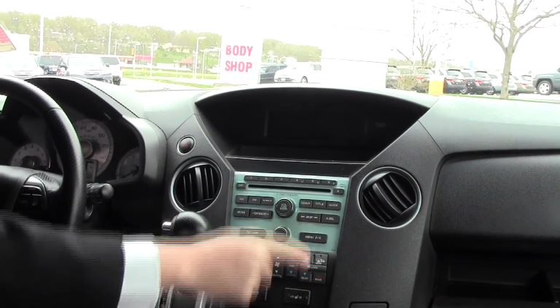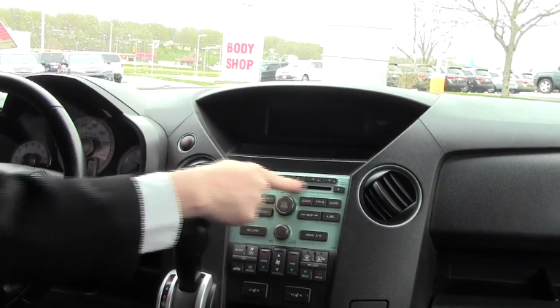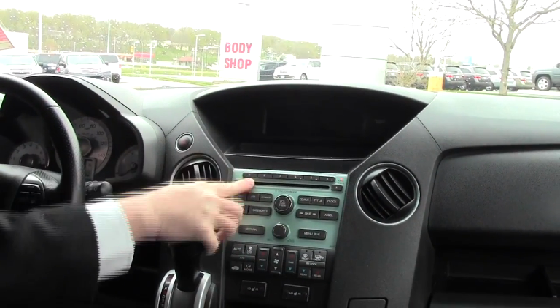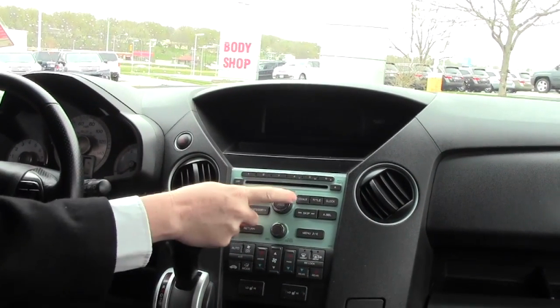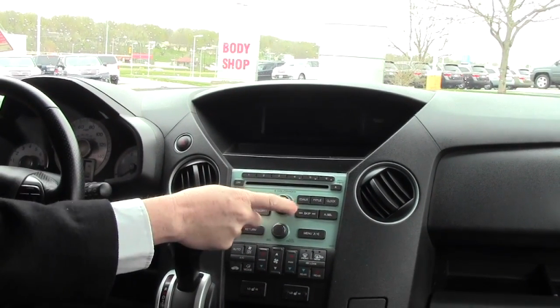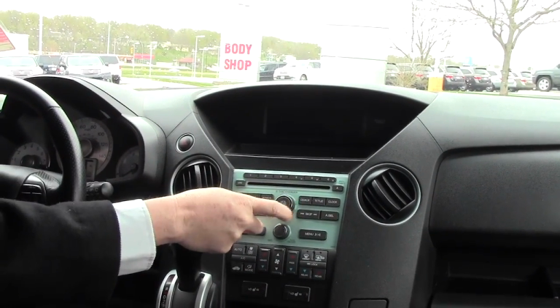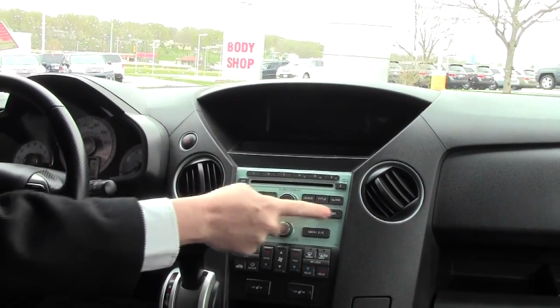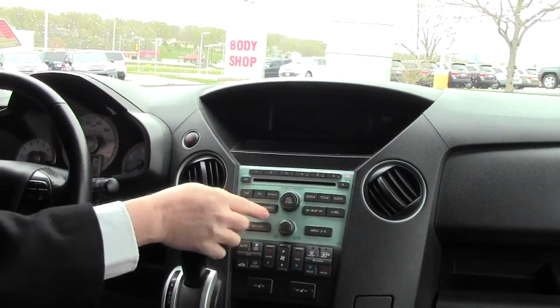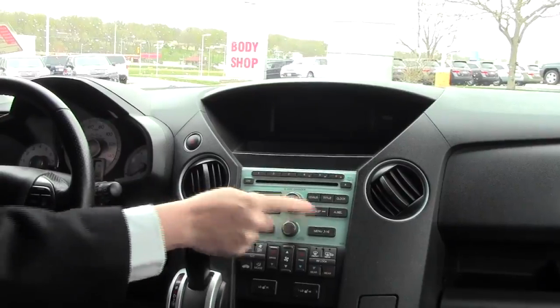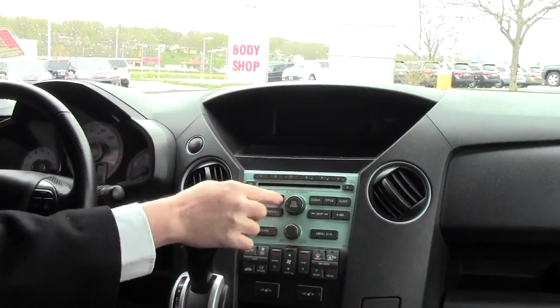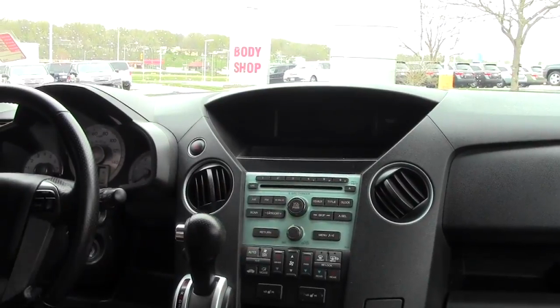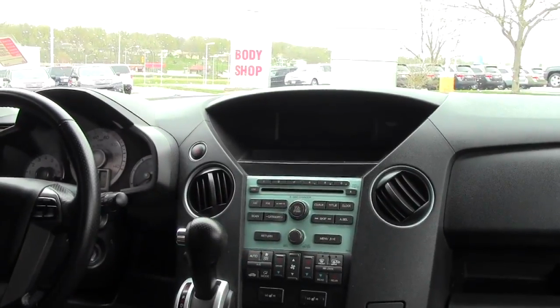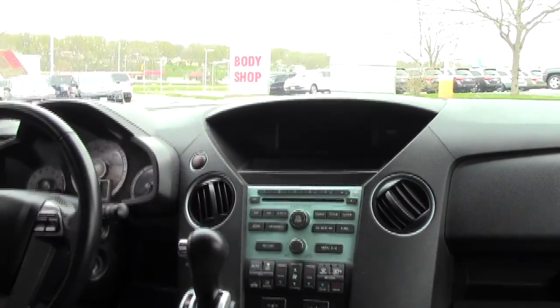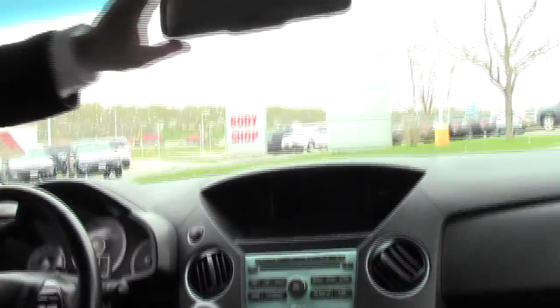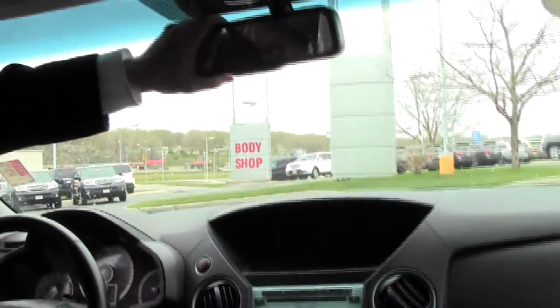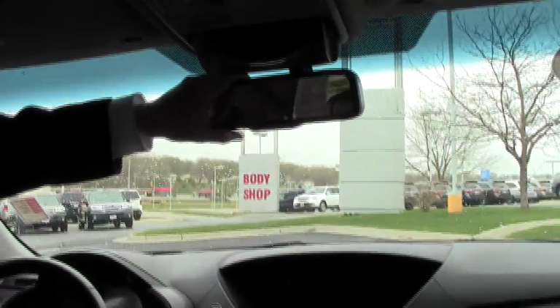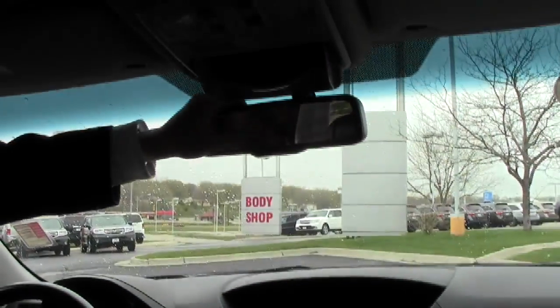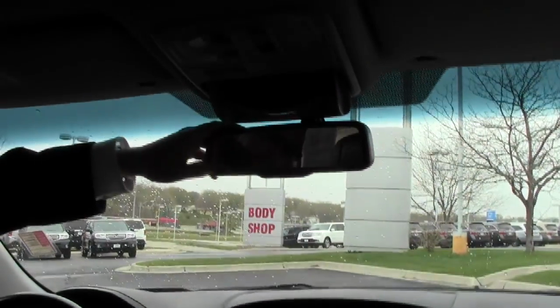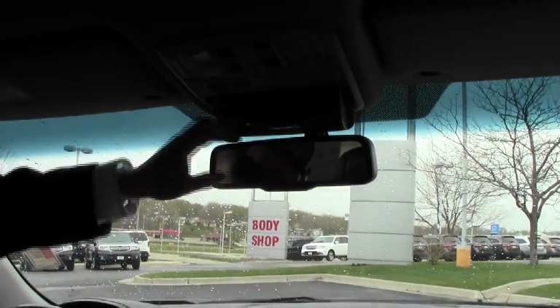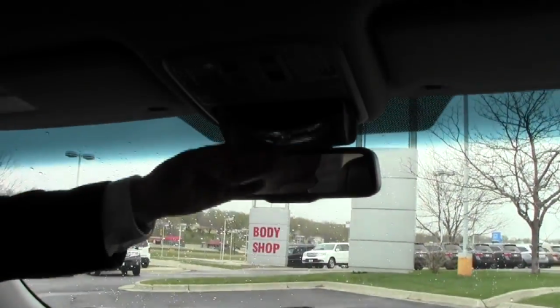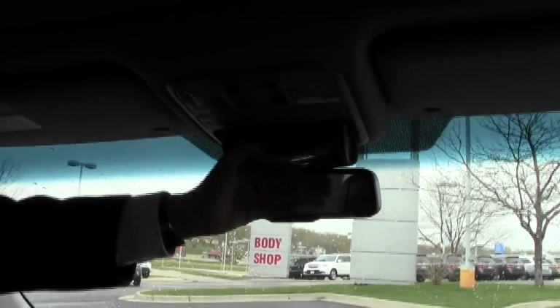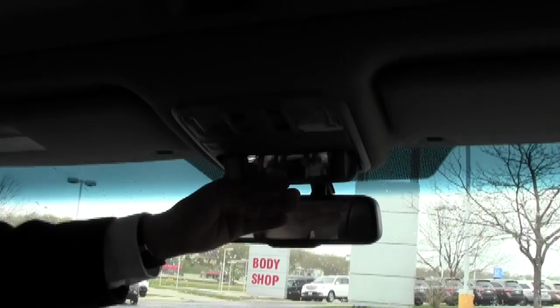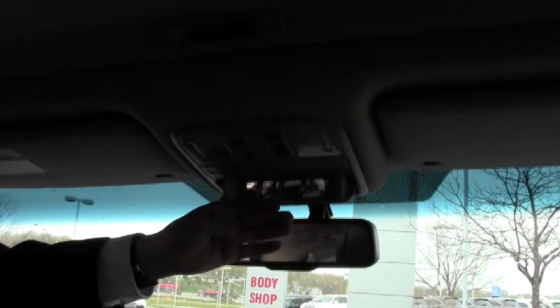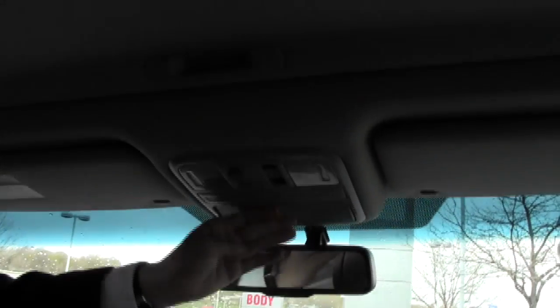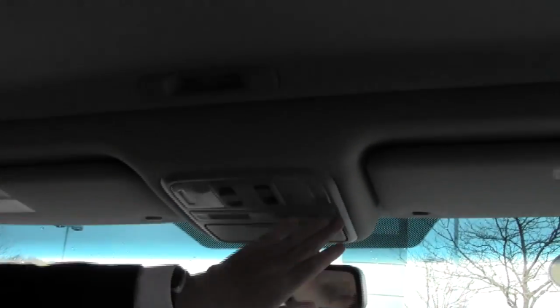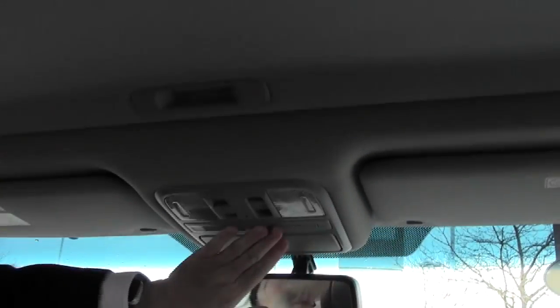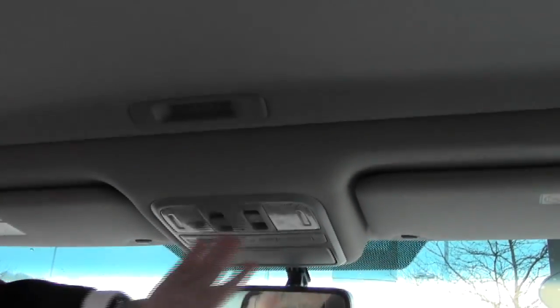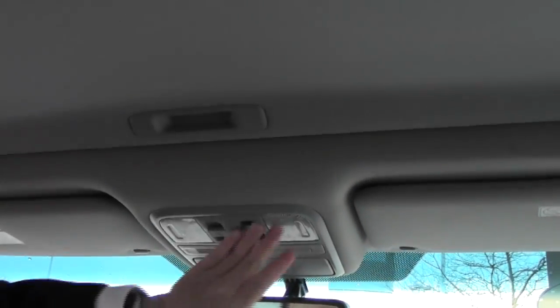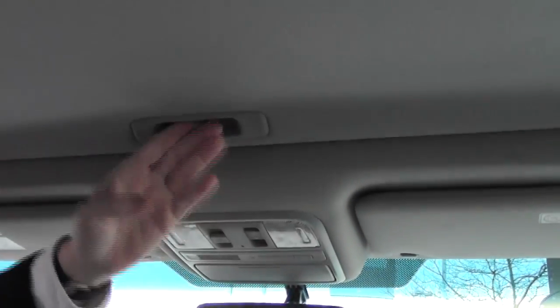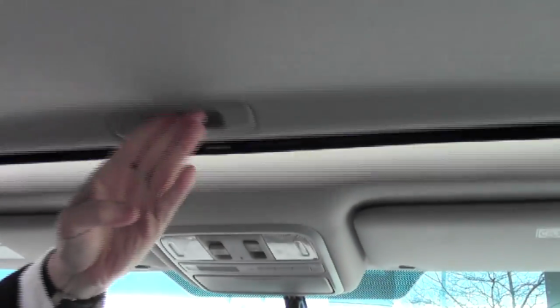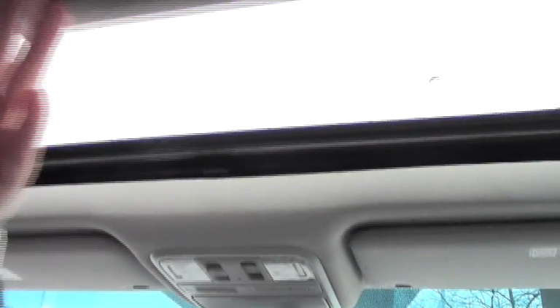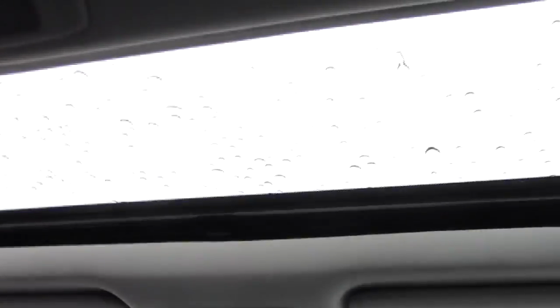You do have your six disc CD changer, and you get a free trial of XM radio with it being certified. Day-night mirror with built-in backup camera, sunglass holder with mirror, HomeLink system, map lights, and power mirror.